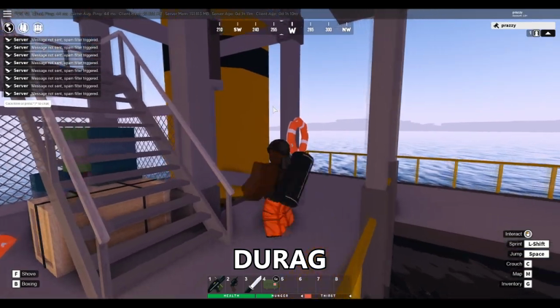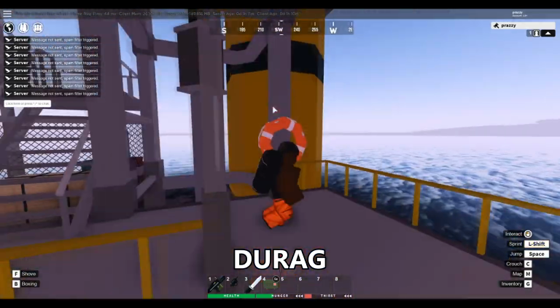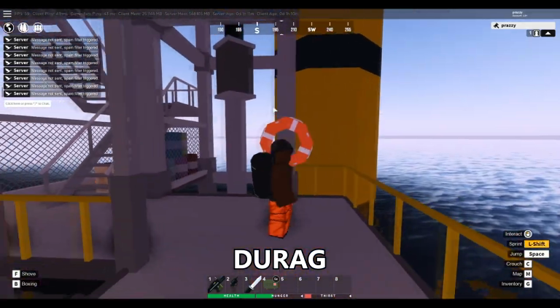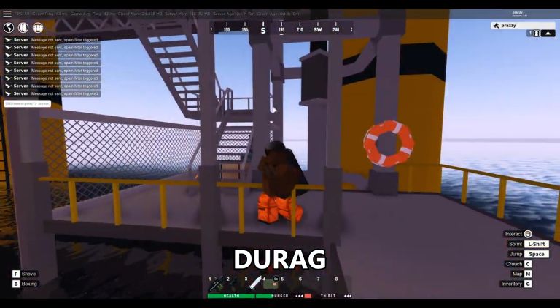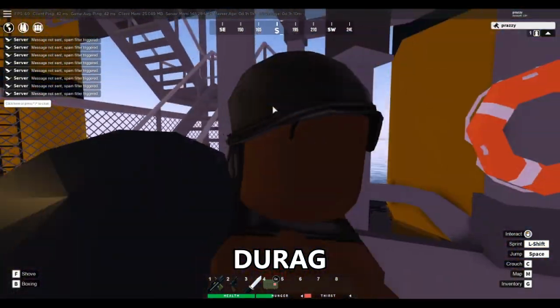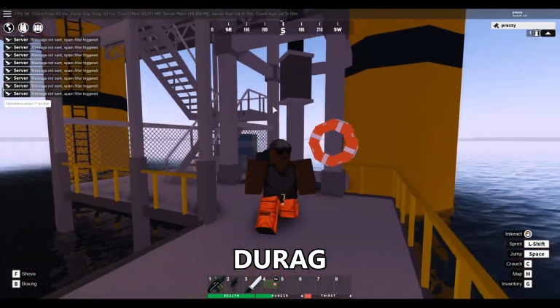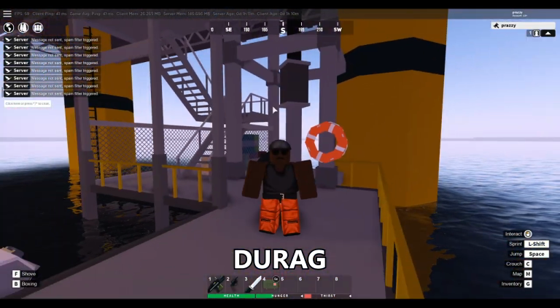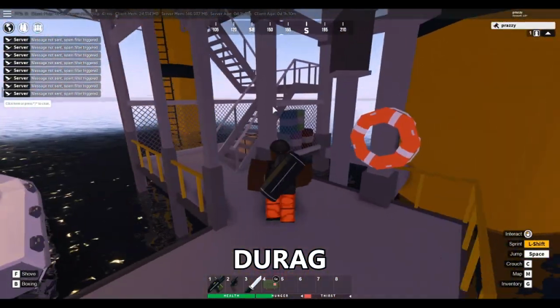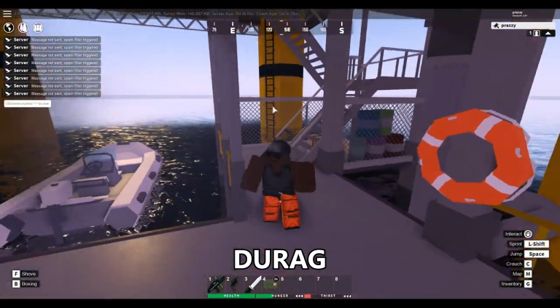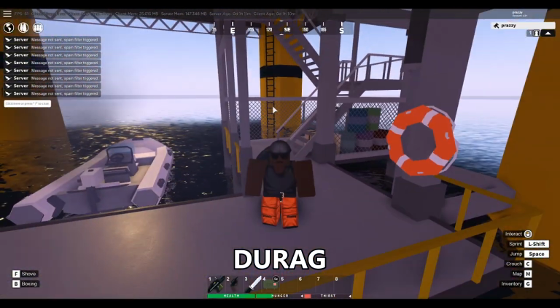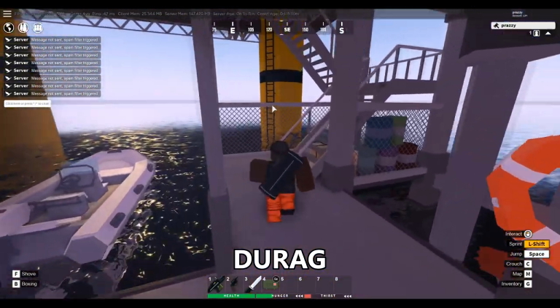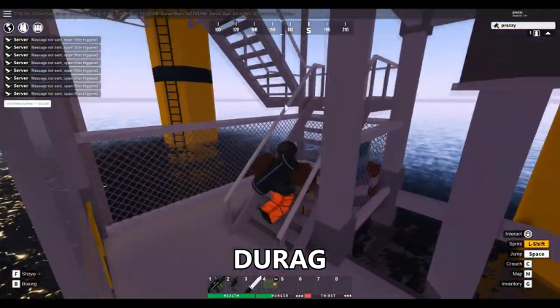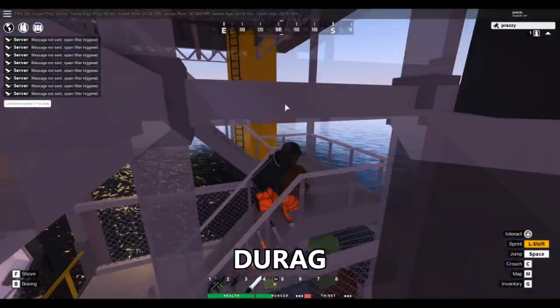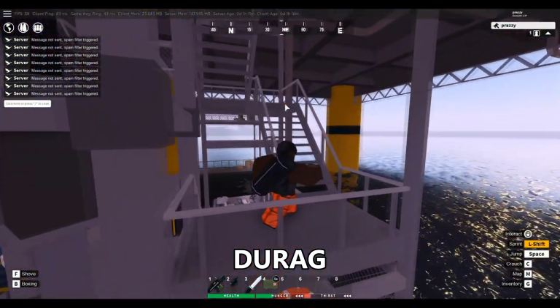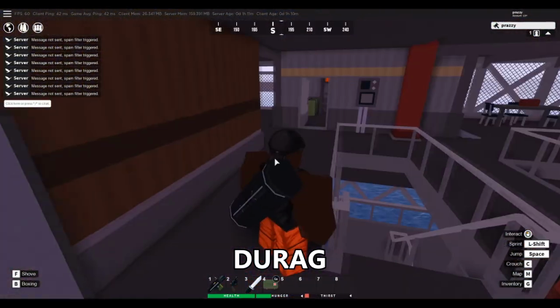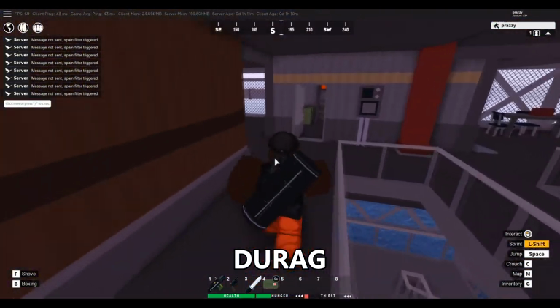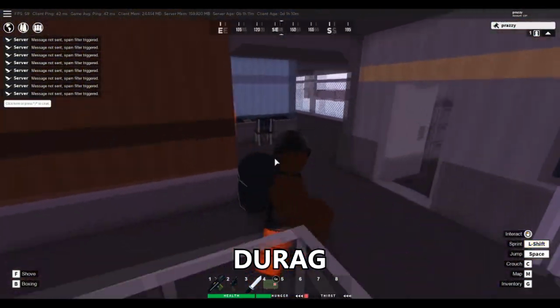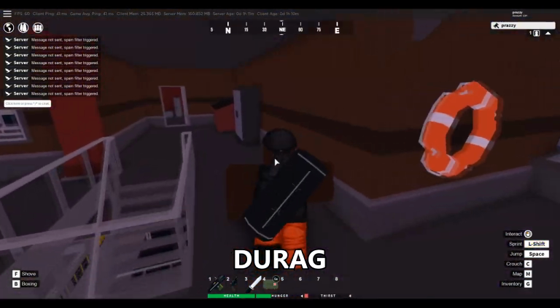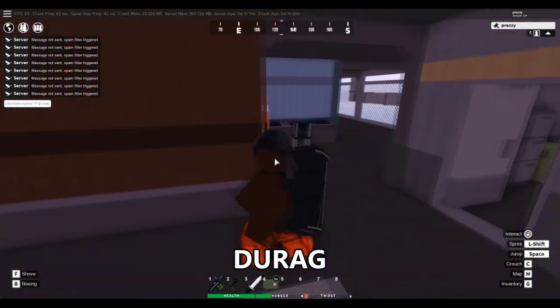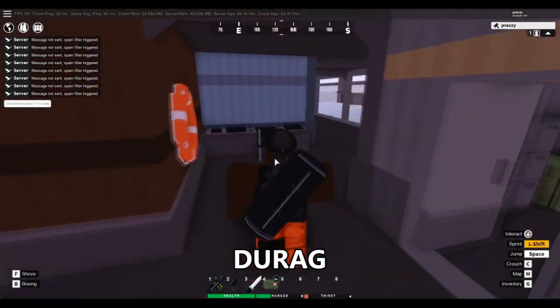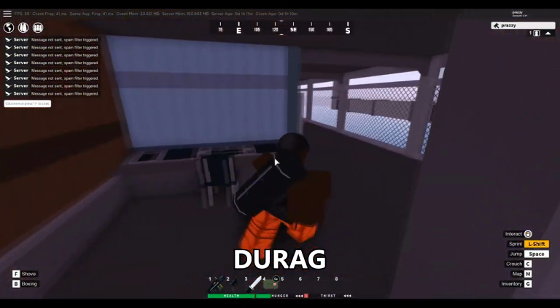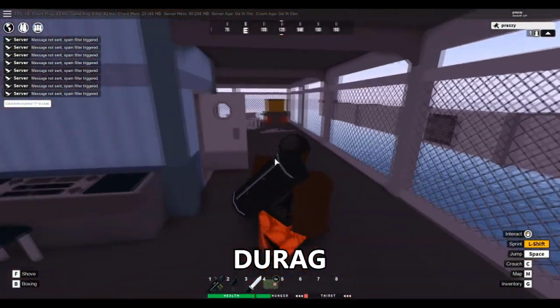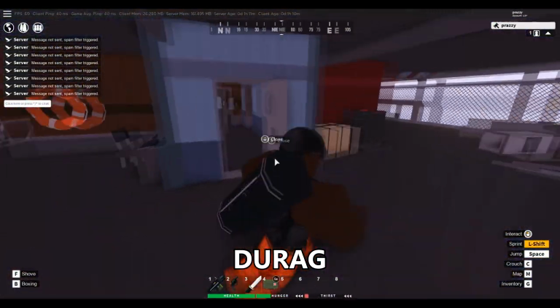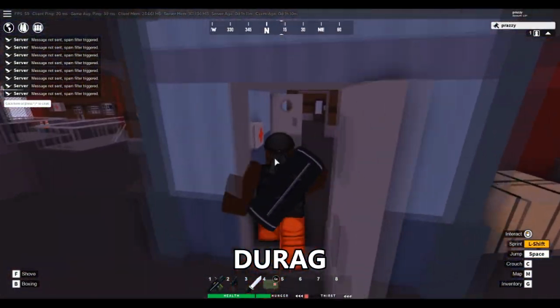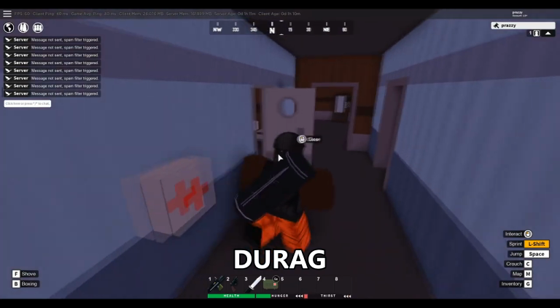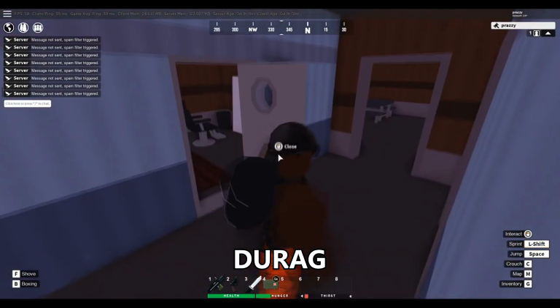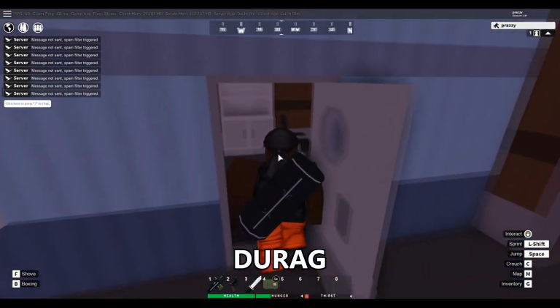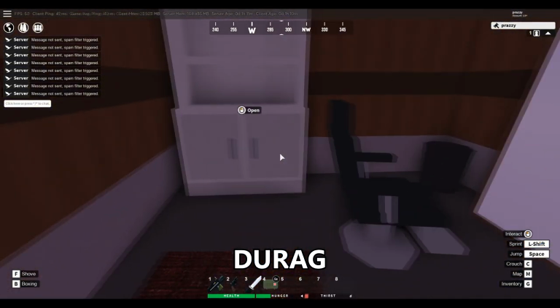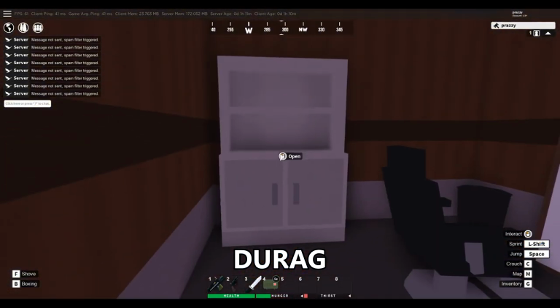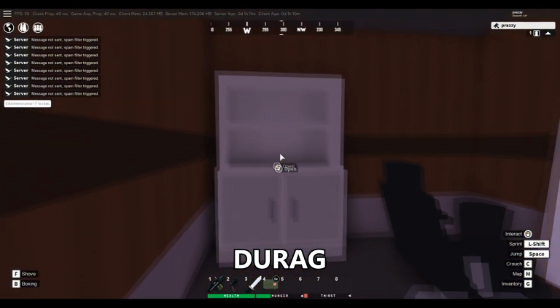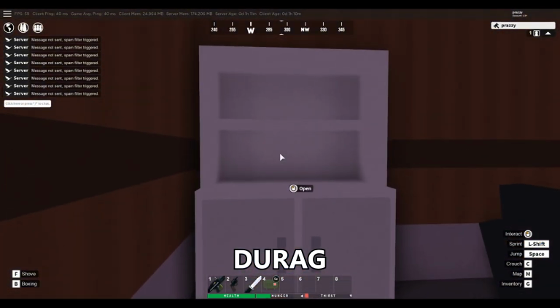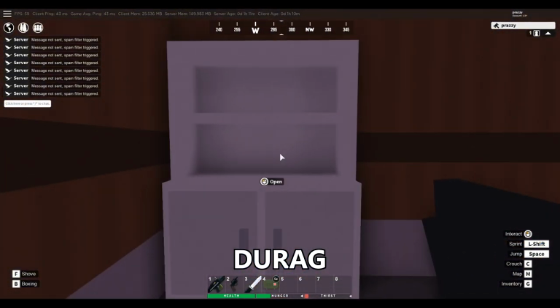Another hat is the durag, and the durag actually spawns with the oil rig as well. You're going to come to the oil rig, go up these stairs, and once you come up the stairs, go behind you and follow this hallway. You're going to enter here, then take a left, and the durag is going to spawn on the shelf right here.